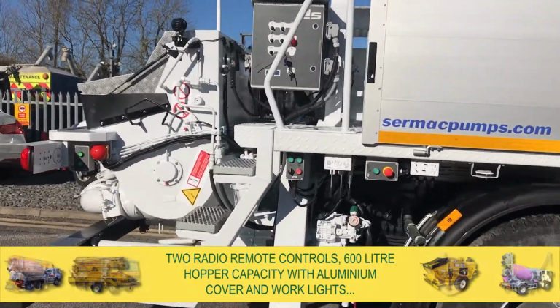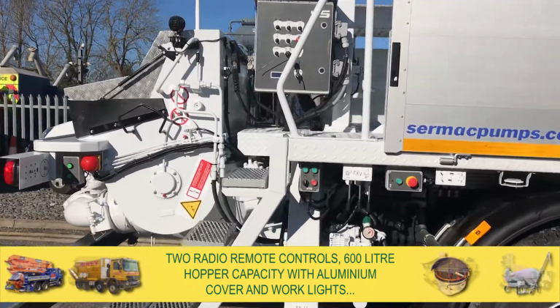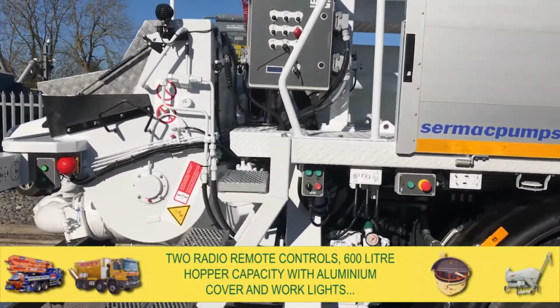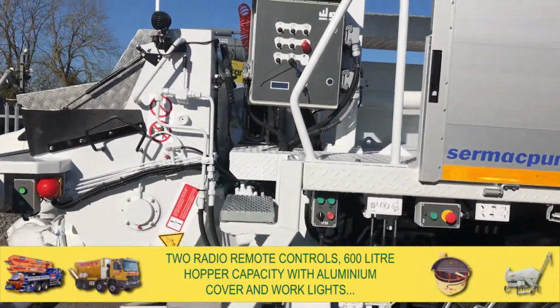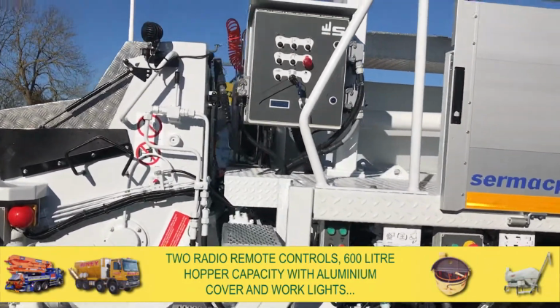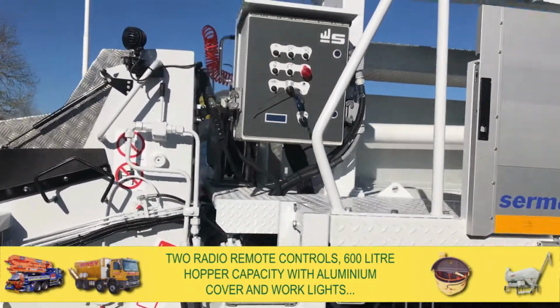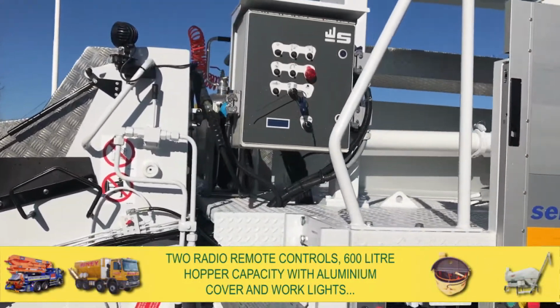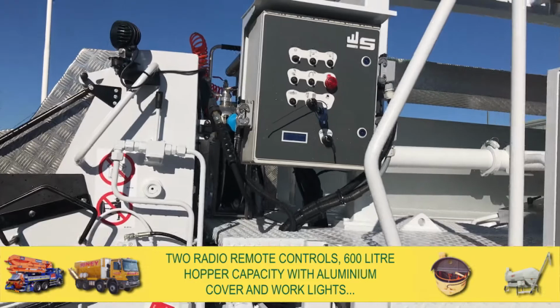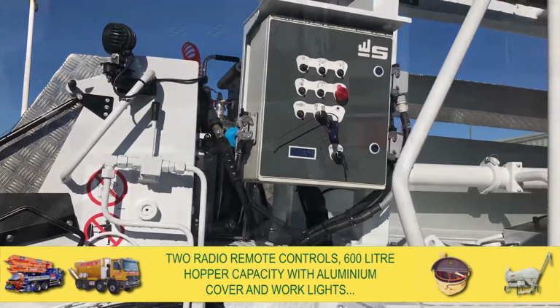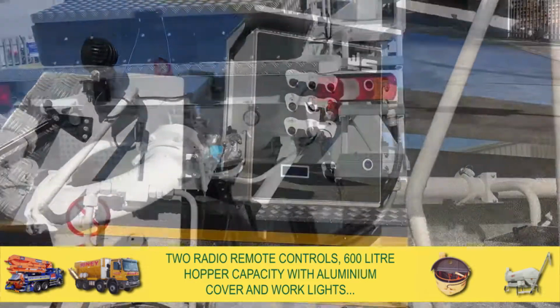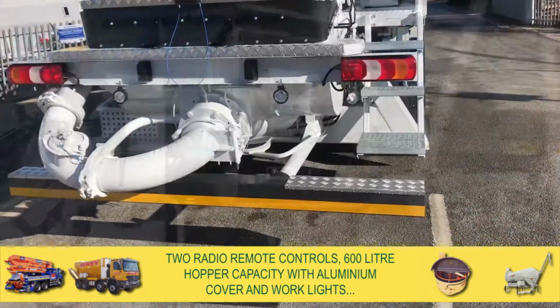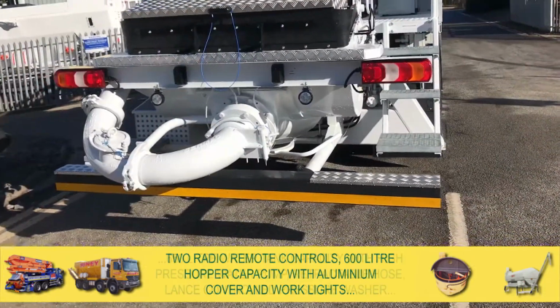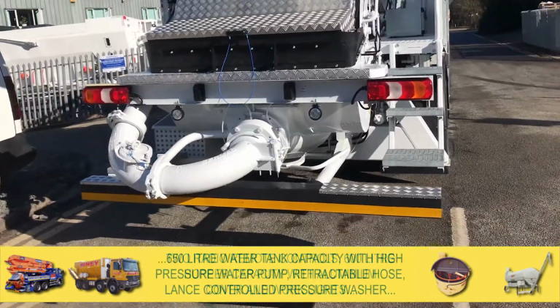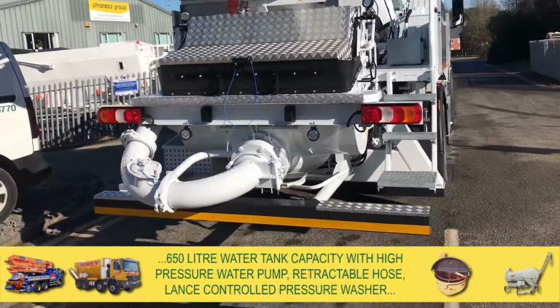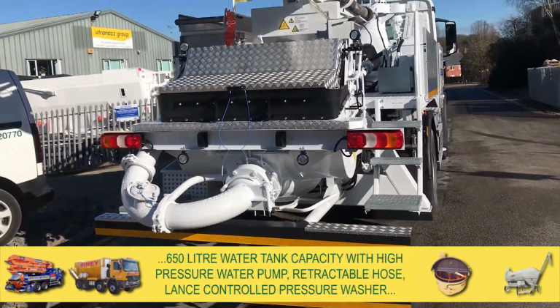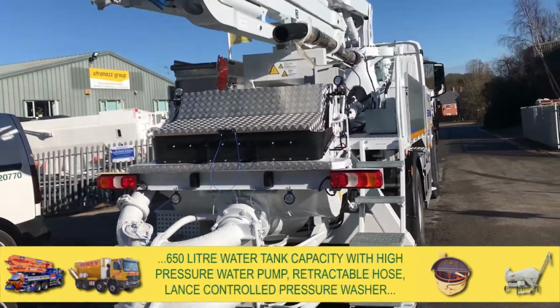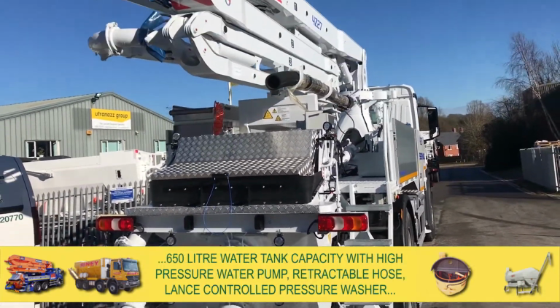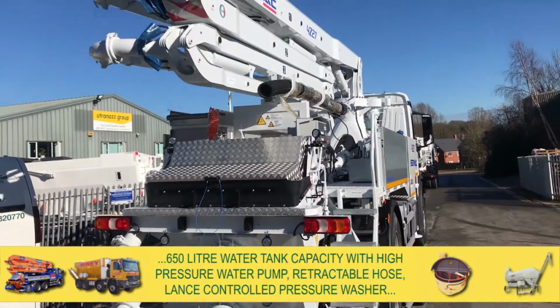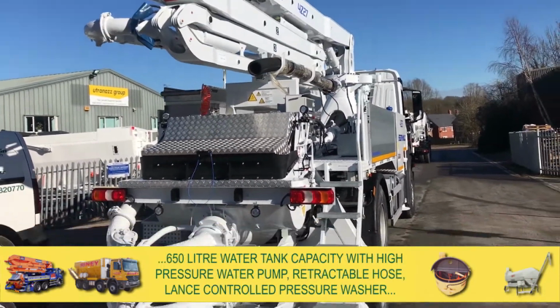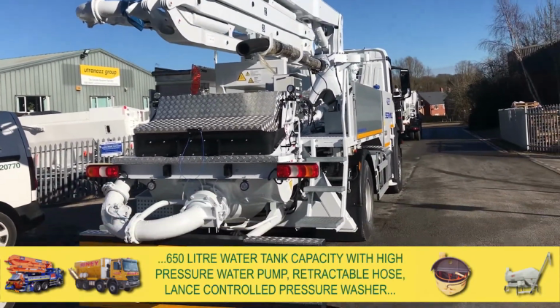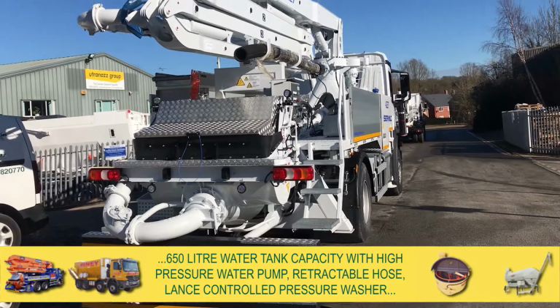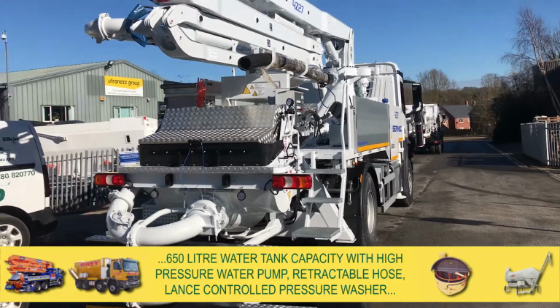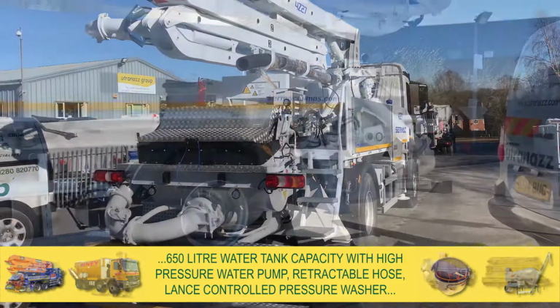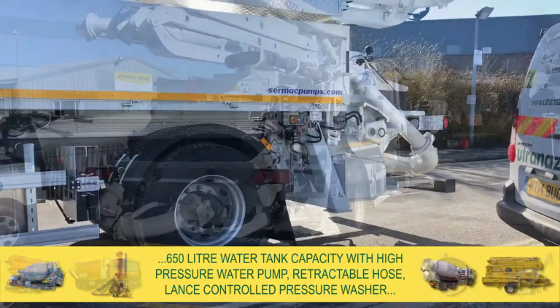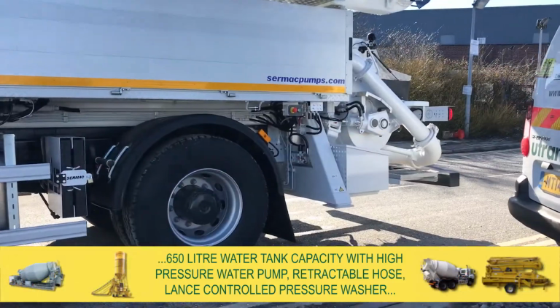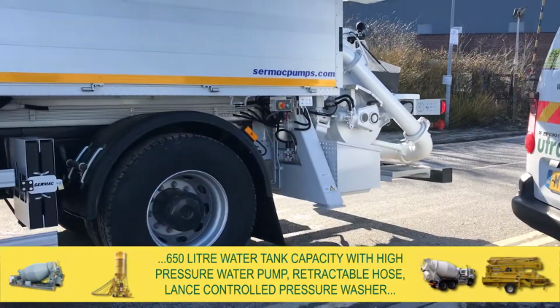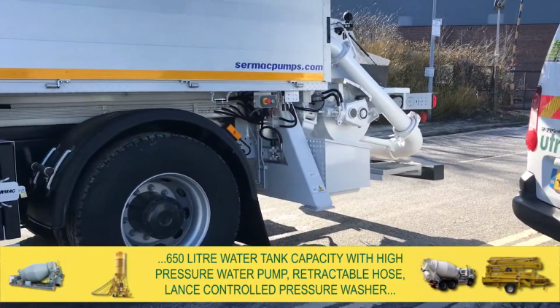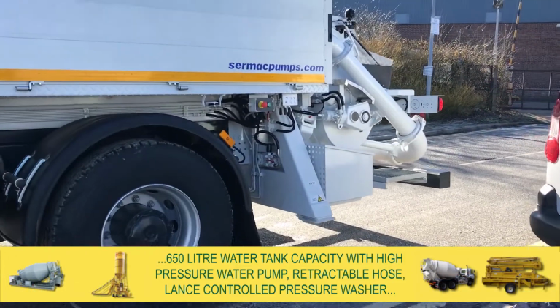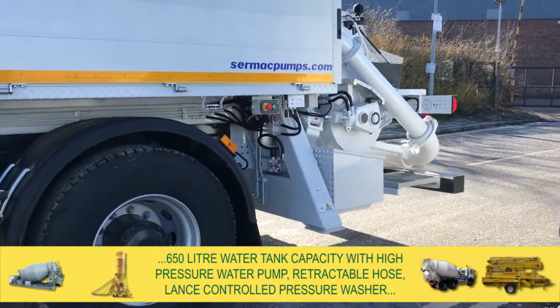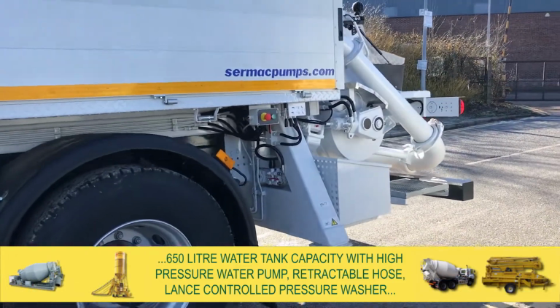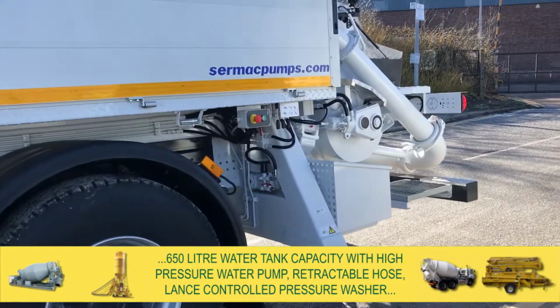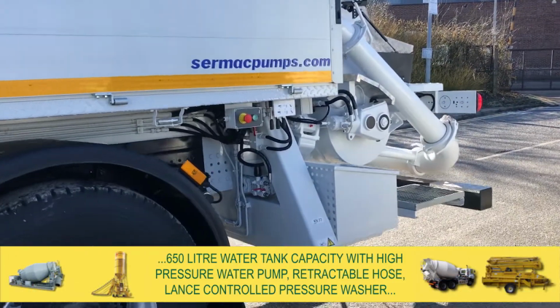It has a 600 litre hopper capacity with aluminium cover and work lights, a 650 litre water tank capacity with high pressure water pump, retractable hose and lance controlled pressure washer.